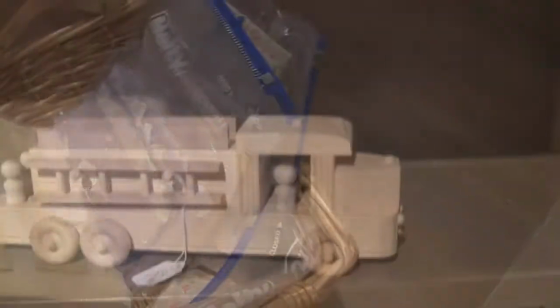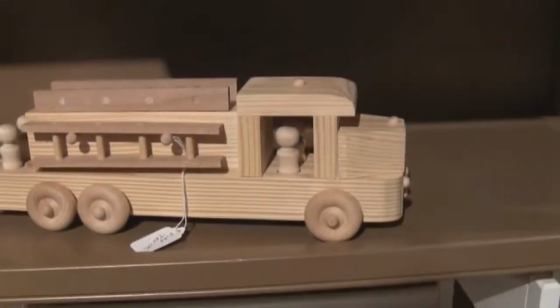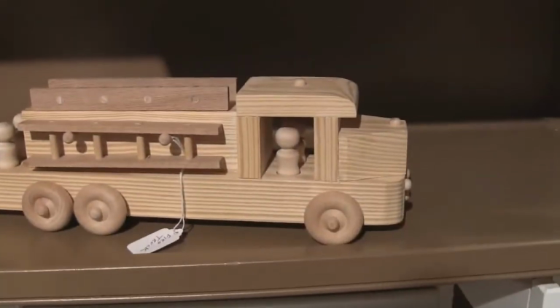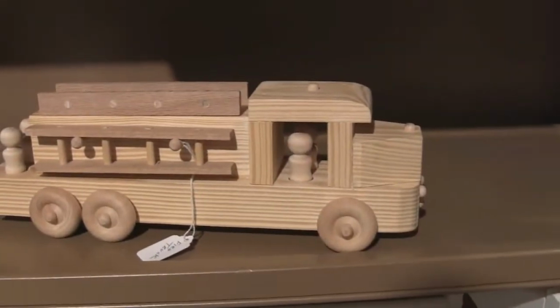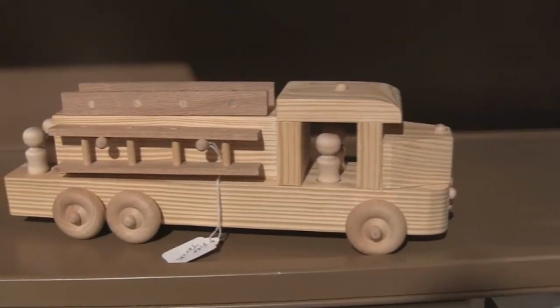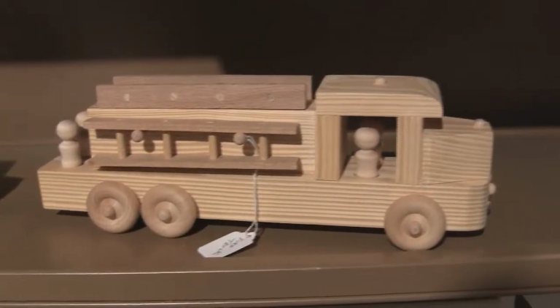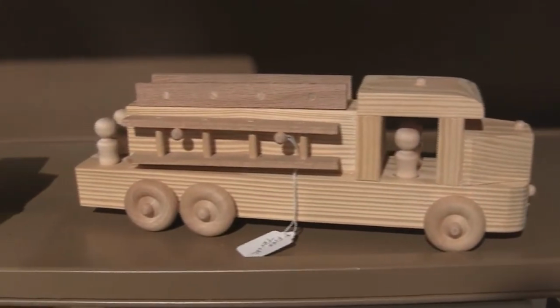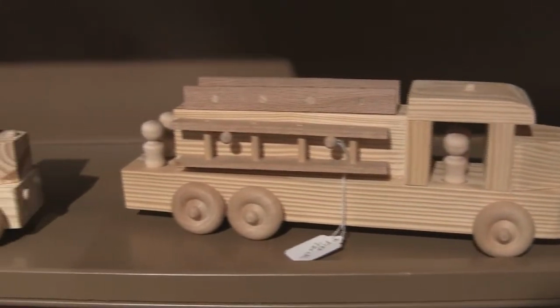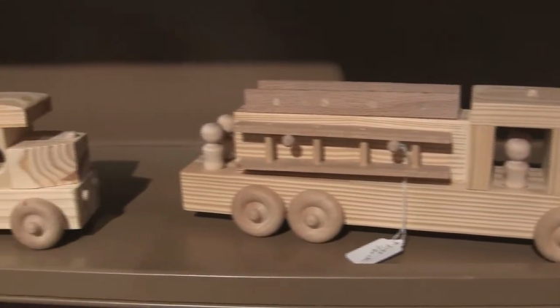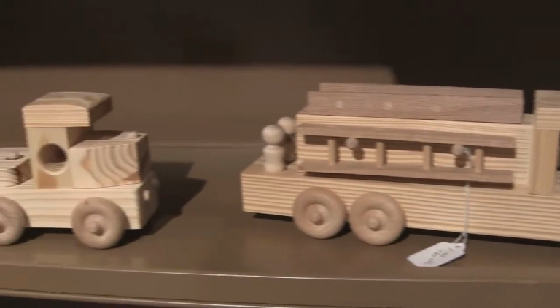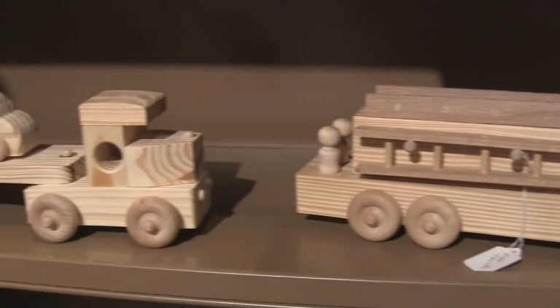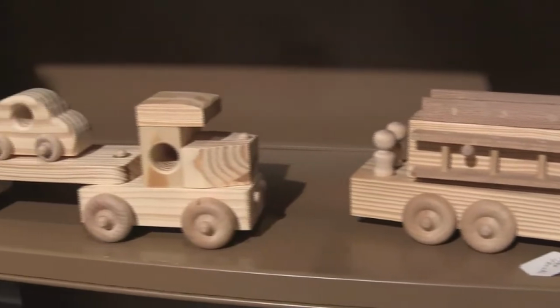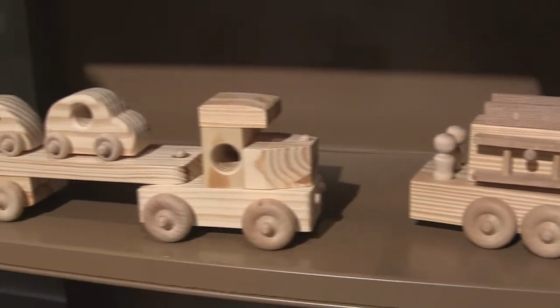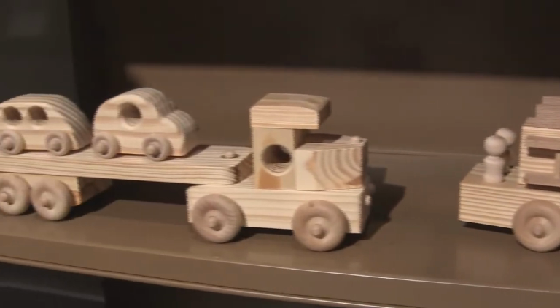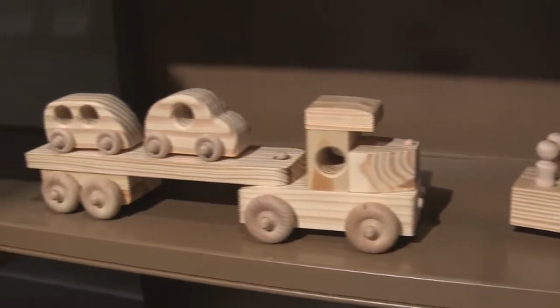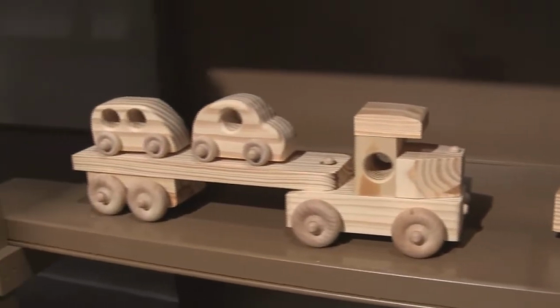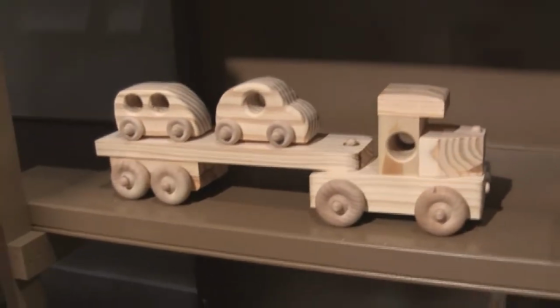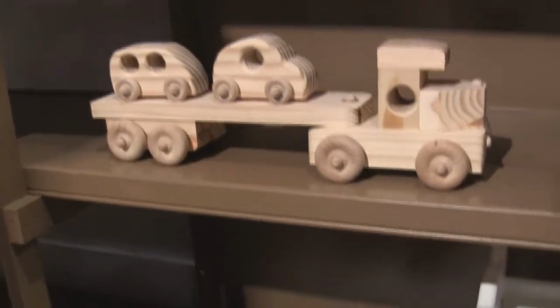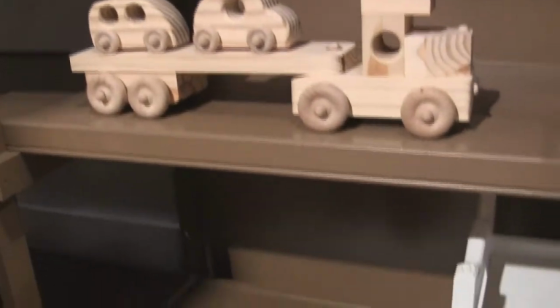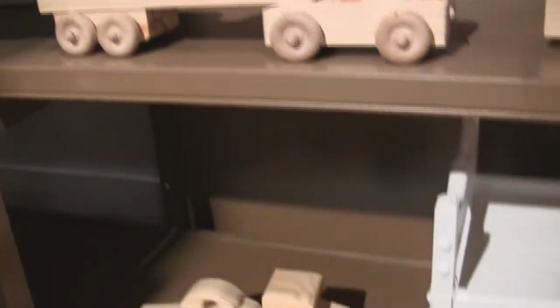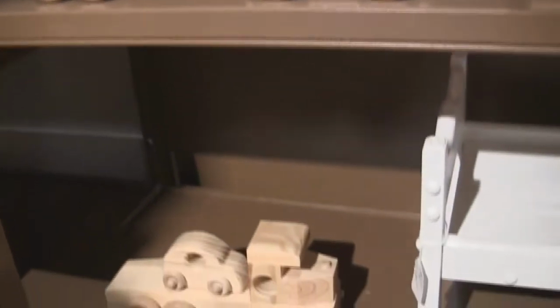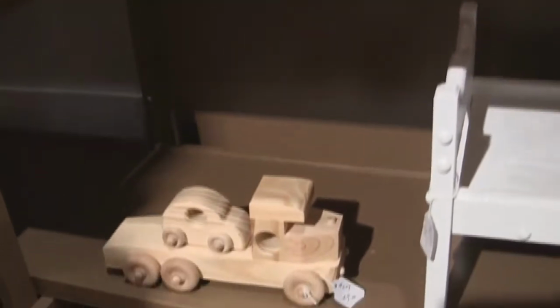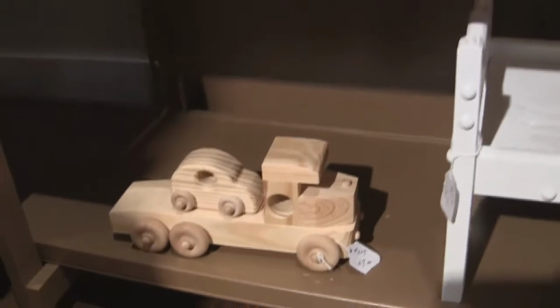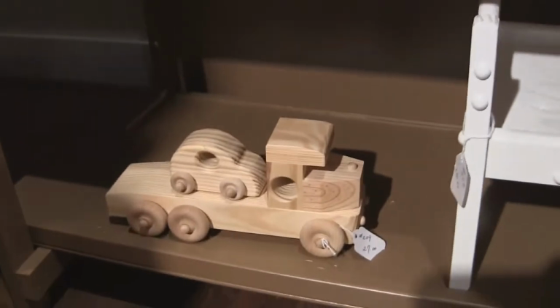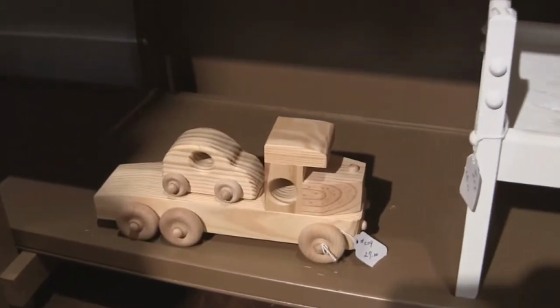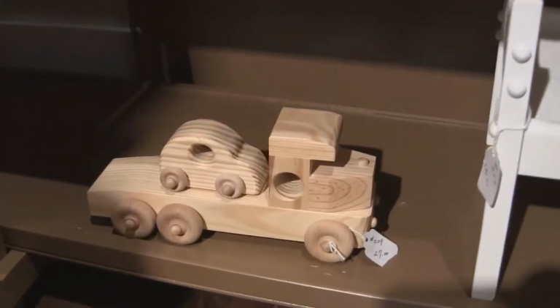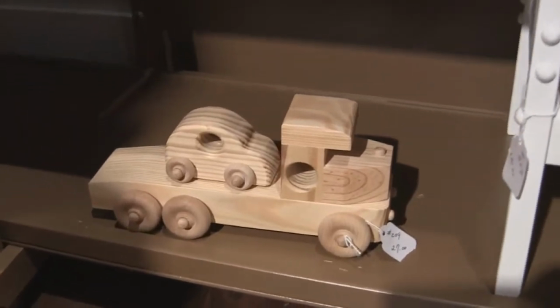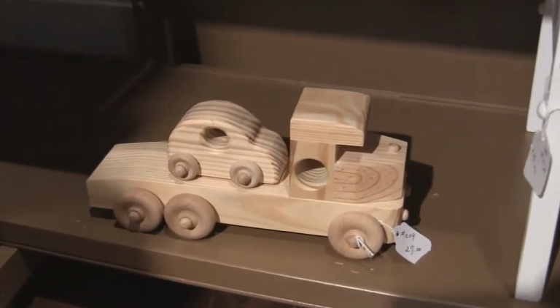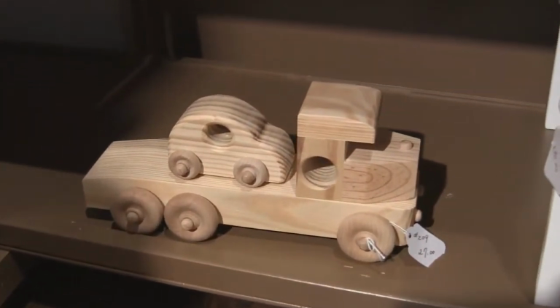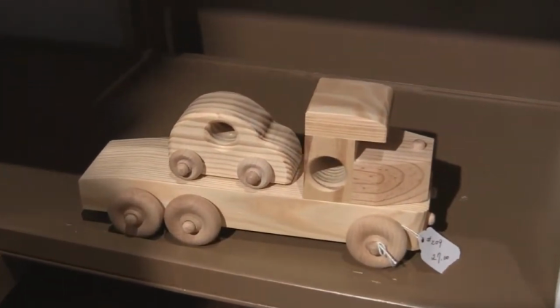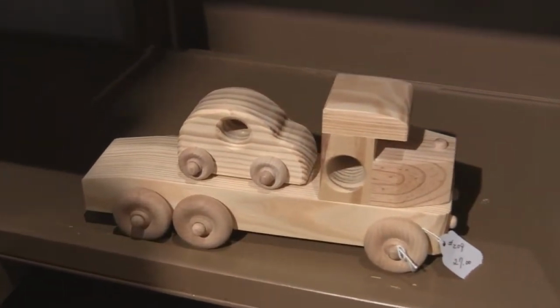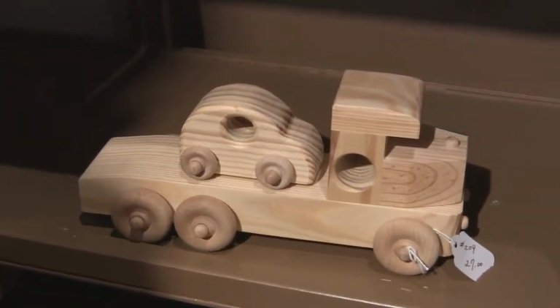We also carry a wide variety of wooden toys, such as cars, trucks, airplanes, etc. They have movable wooden wheels, propellers for airplanes, and everything to make a child's imagination run wild.